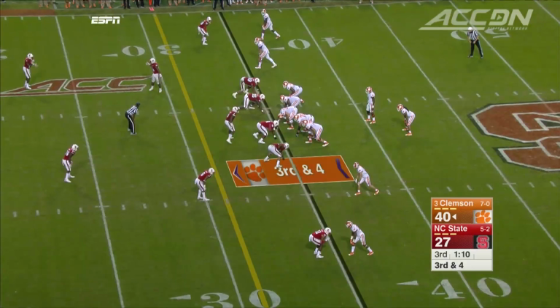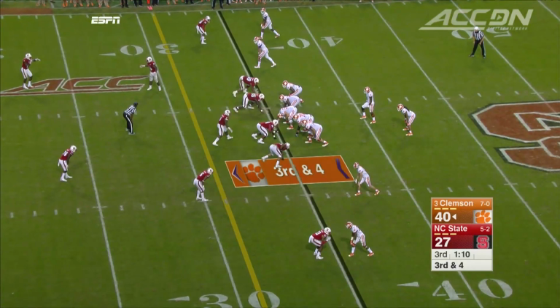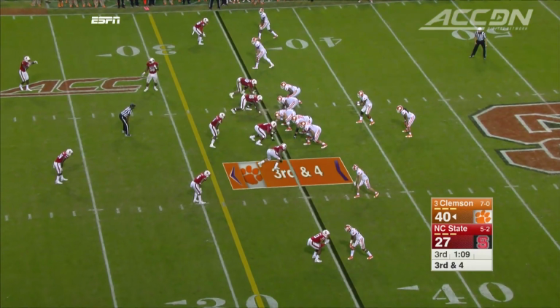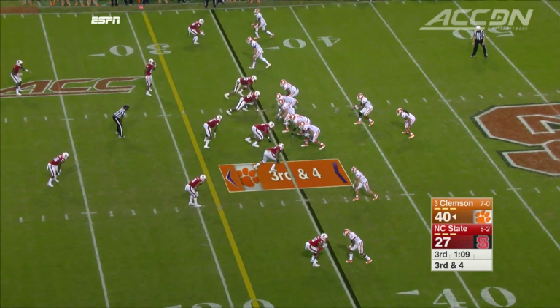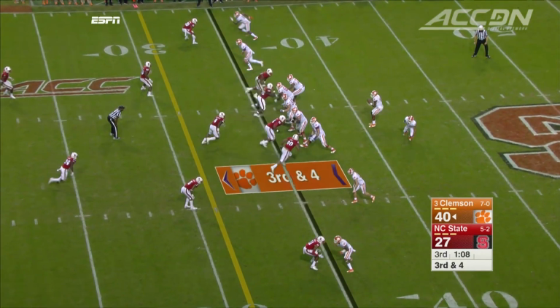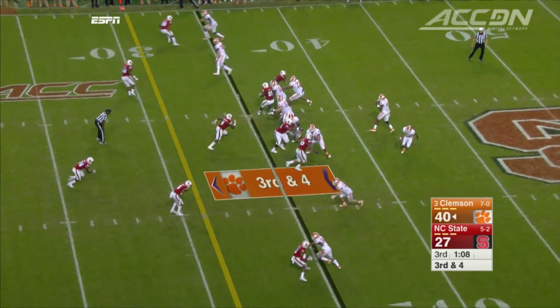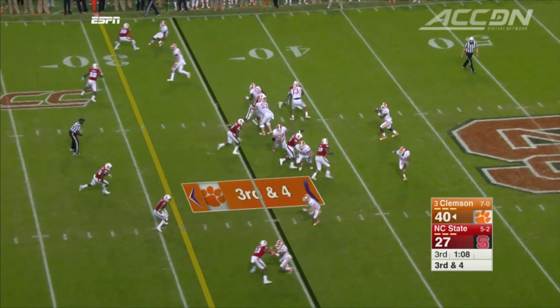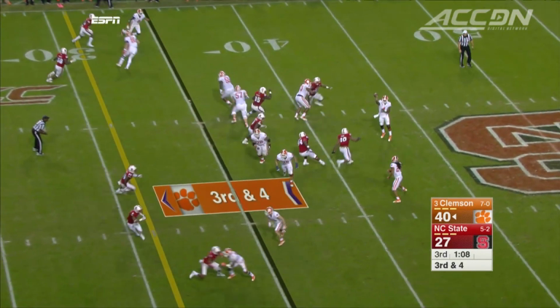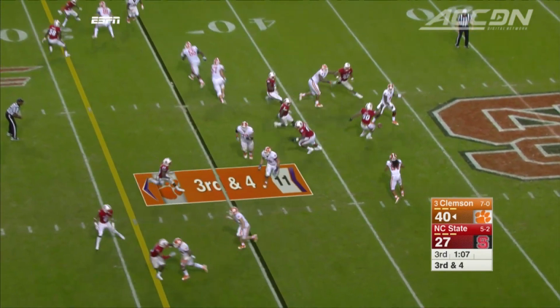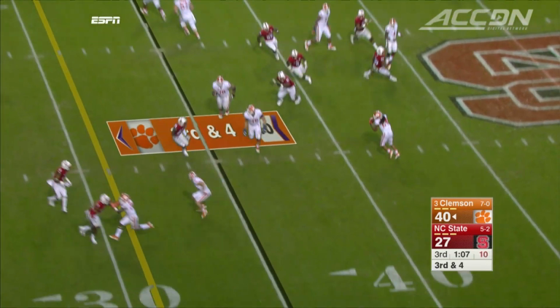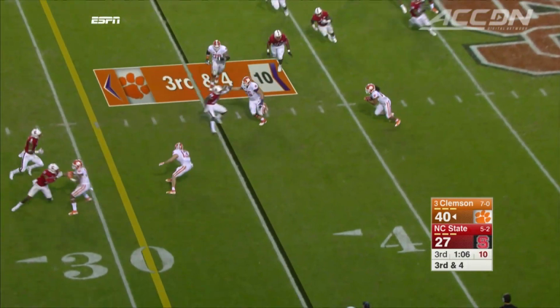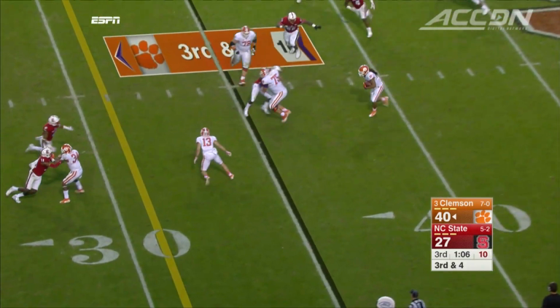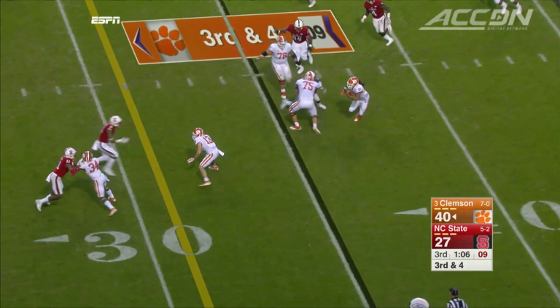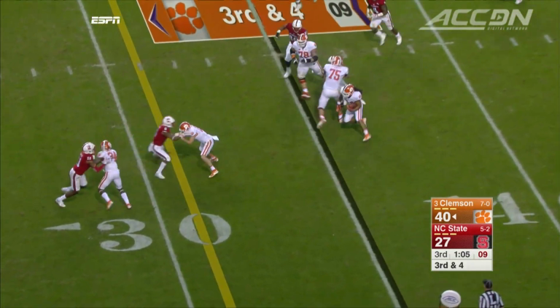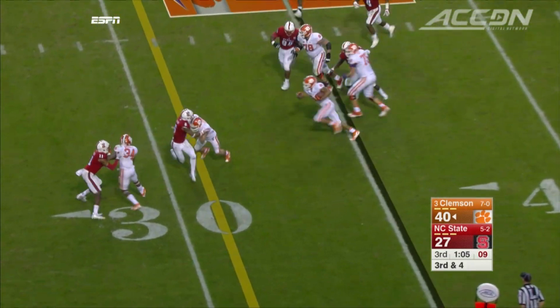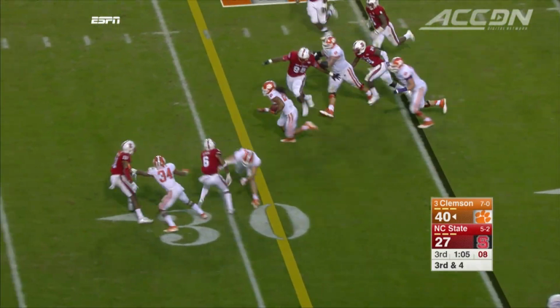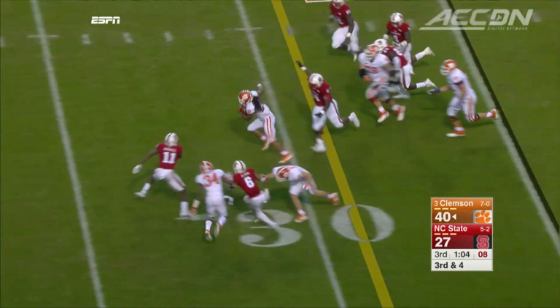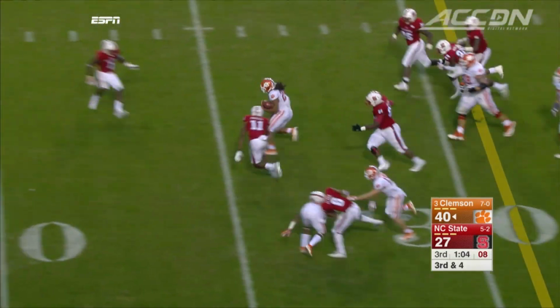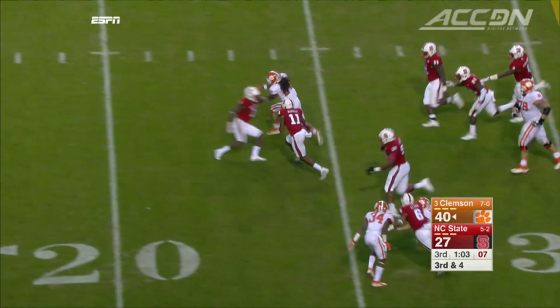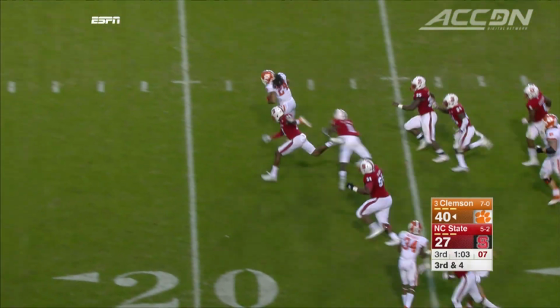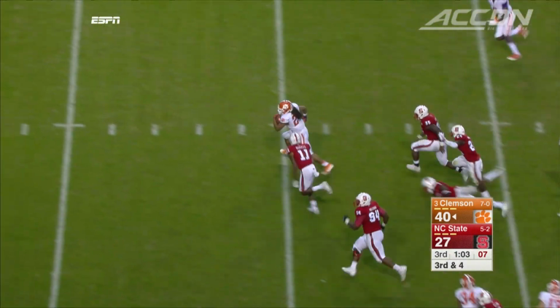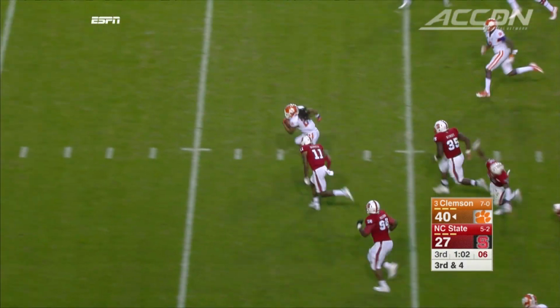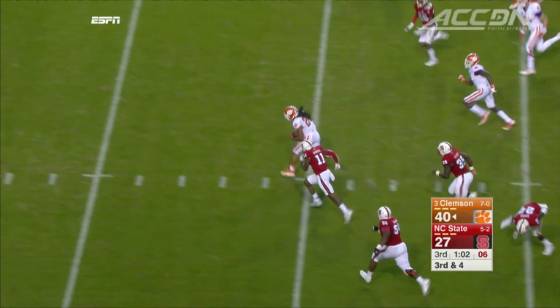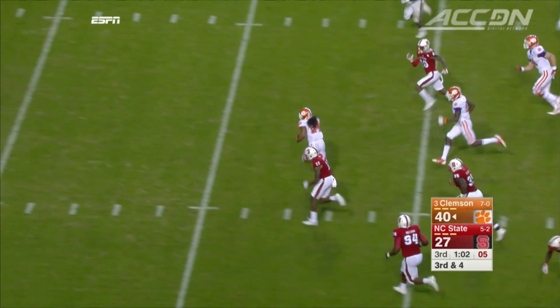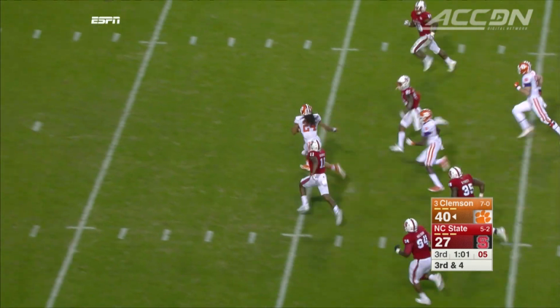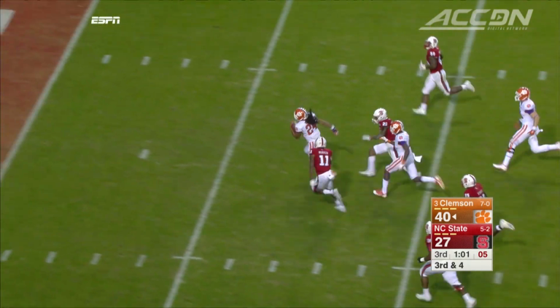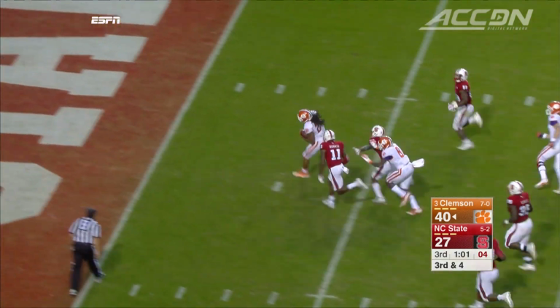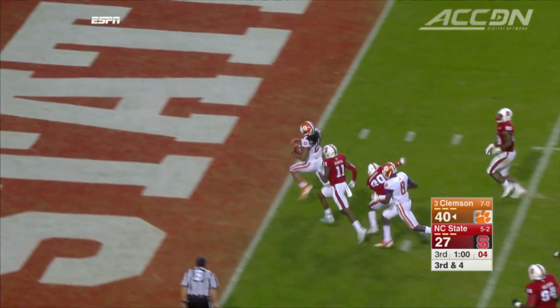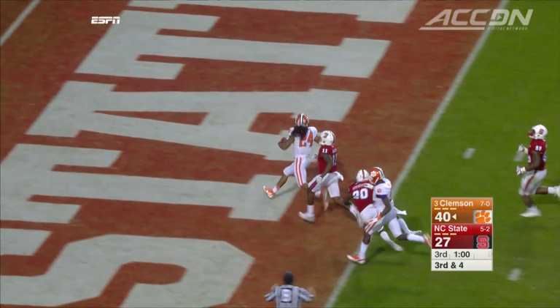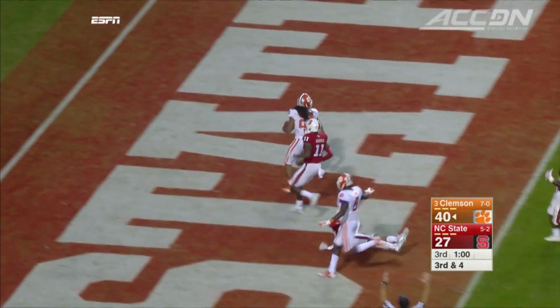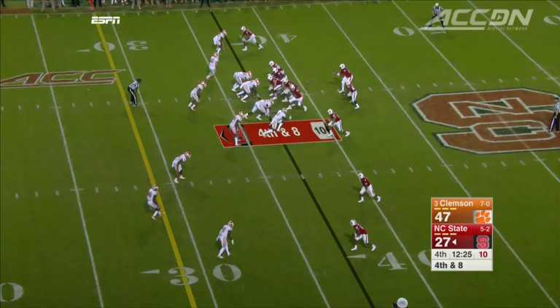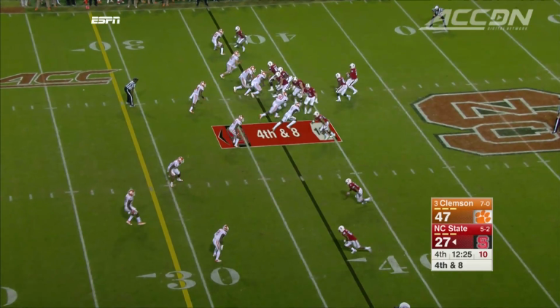Tigers are absolutely rolling and Watson is just unstoppable. Still in the third, Watson swings it to Zach Brooks, who takes it to the house. That makes it 47-27.